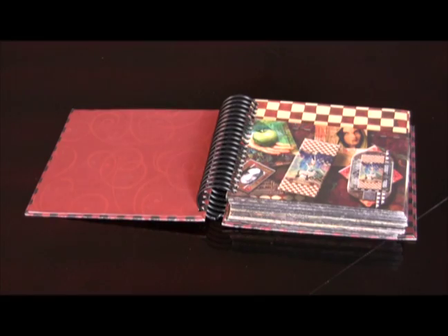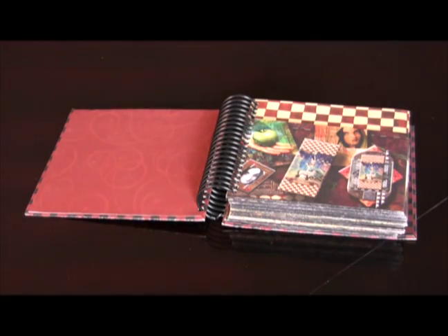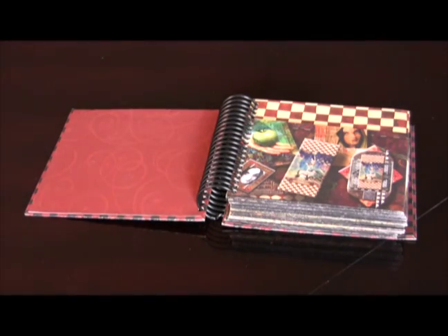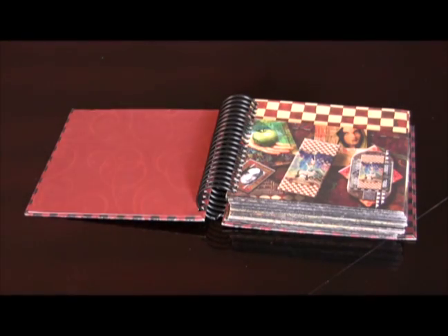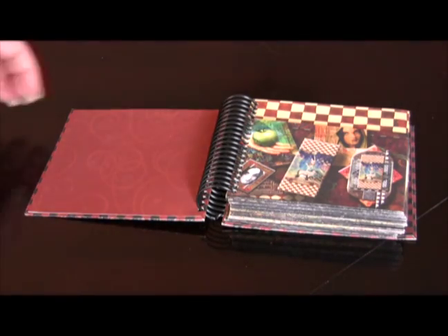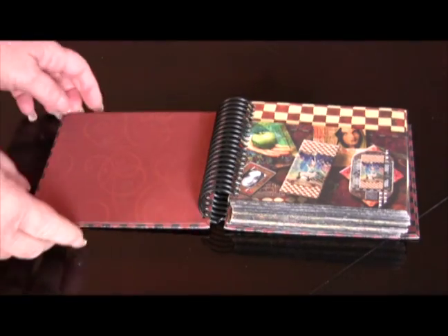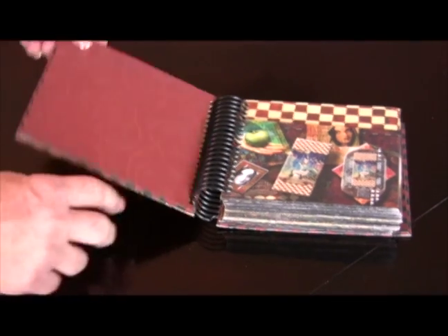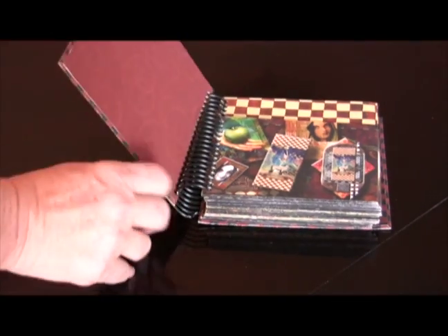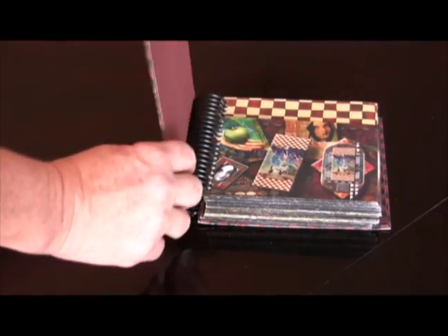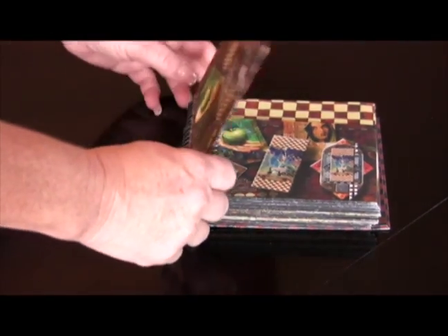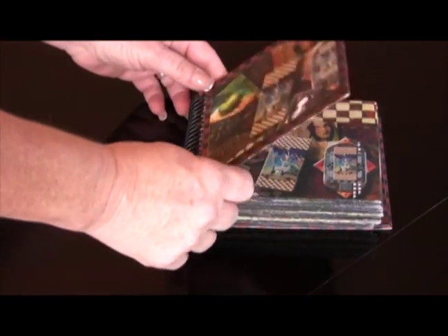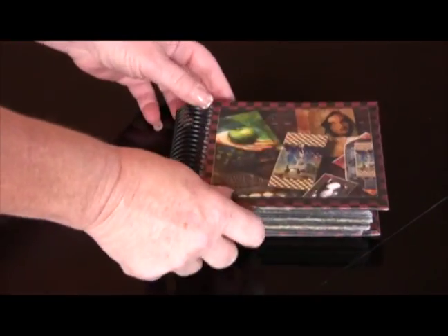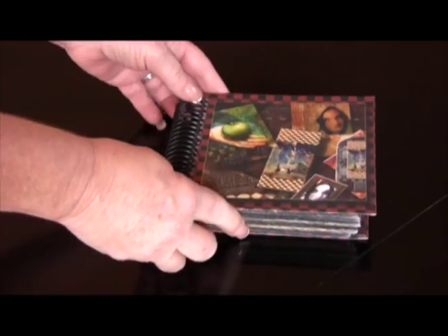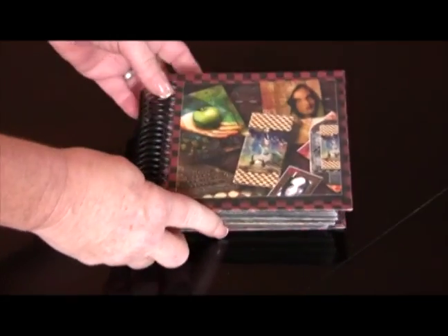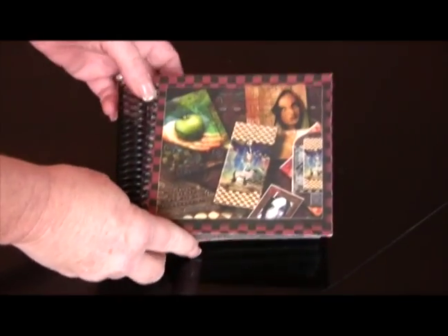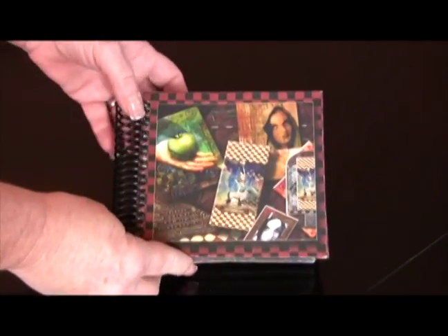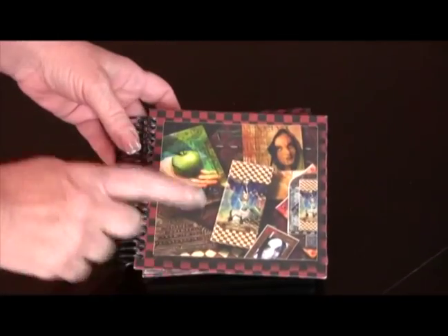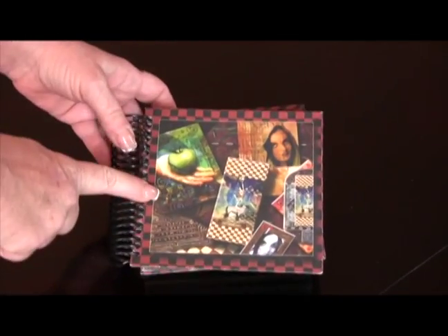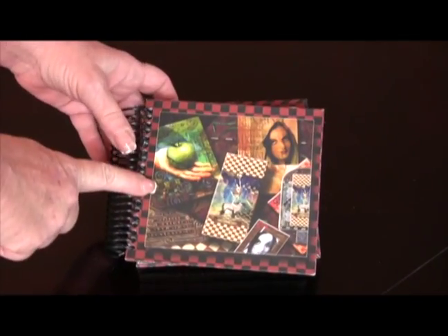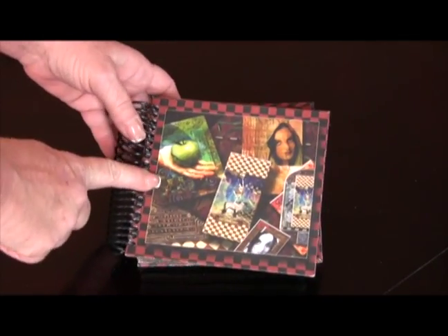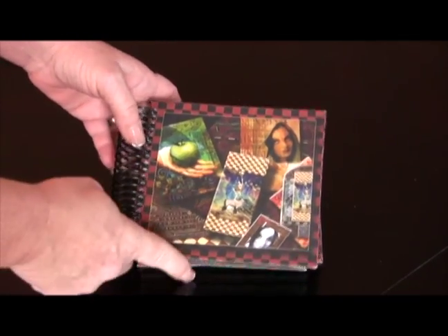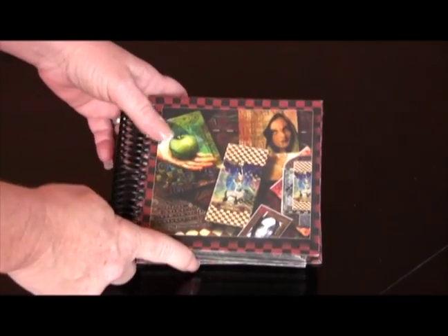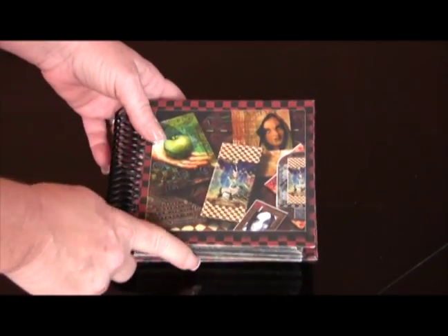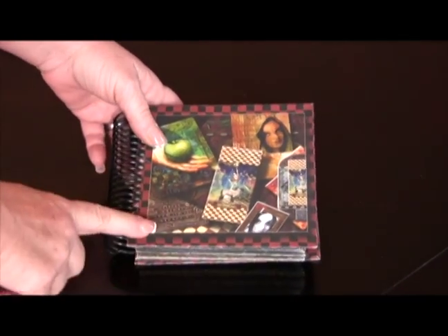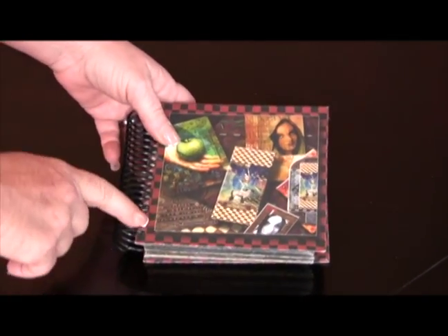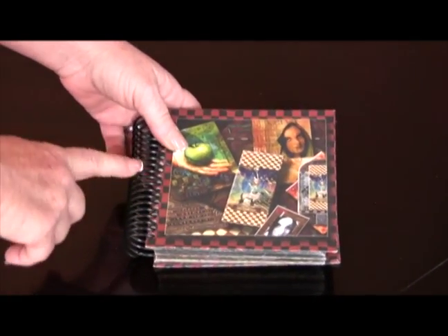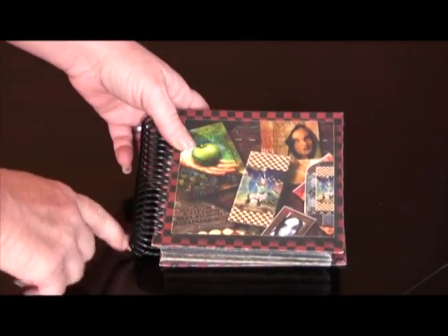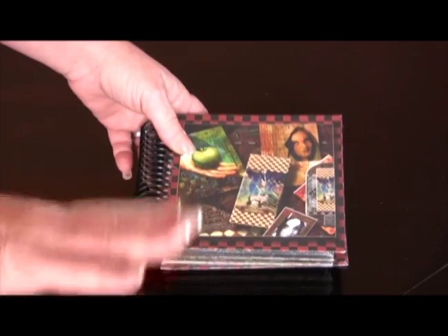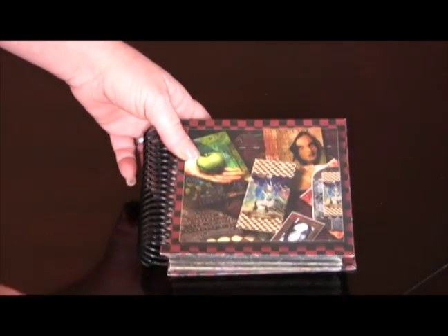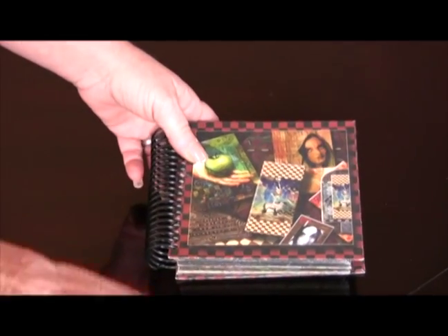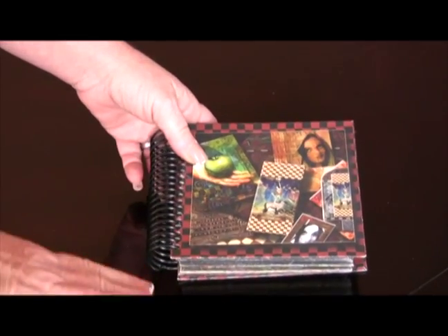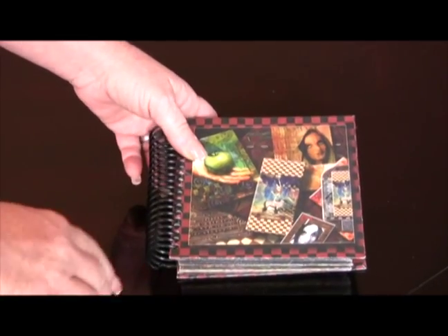Hi everybody, it's Vicki again. You're probably going to get sick of hearing my name, but I keep making these books. This one I made a few years ago and I want to show you. It's really fun, it's really cheap, and it's really different.